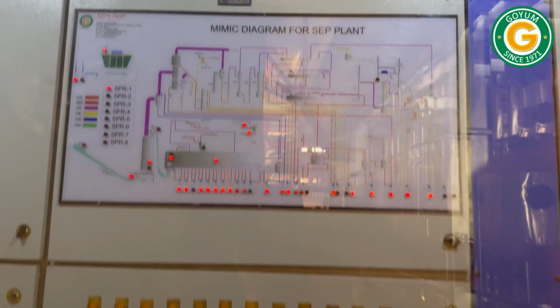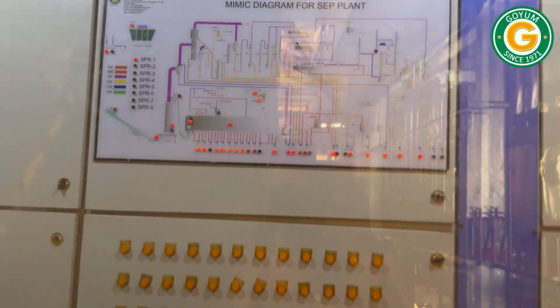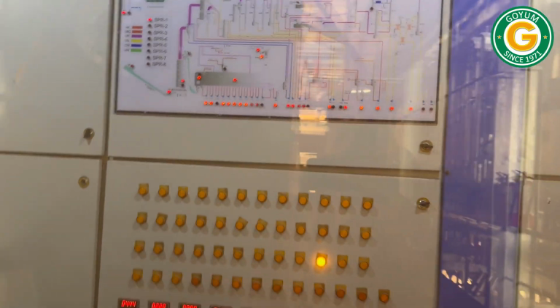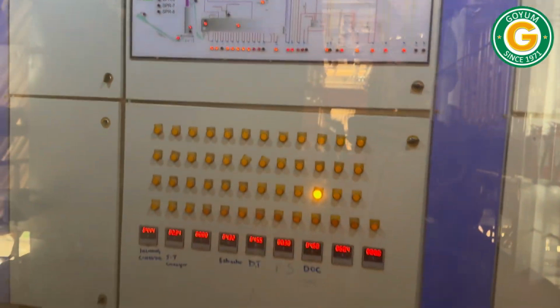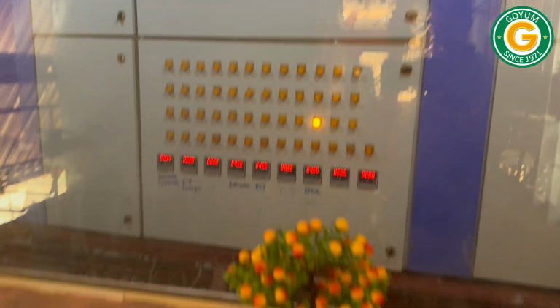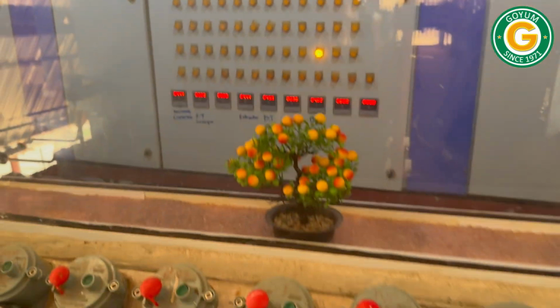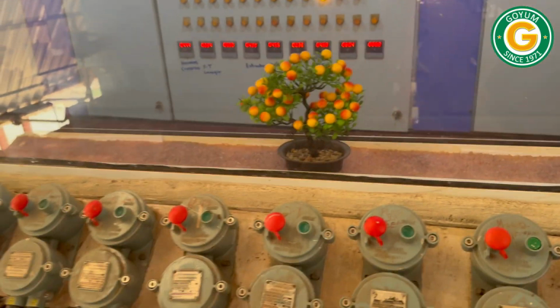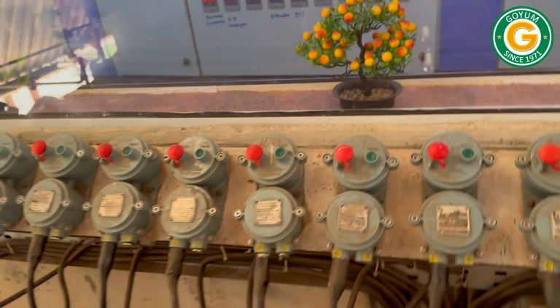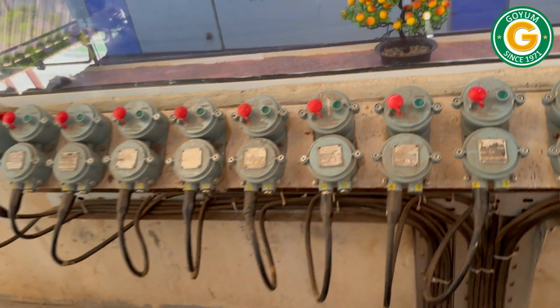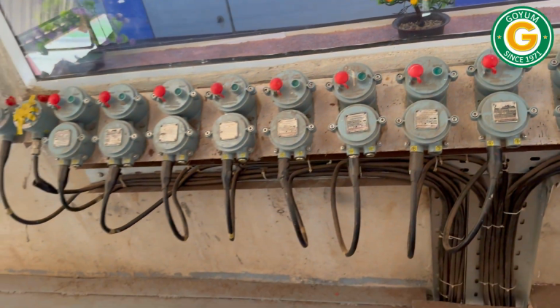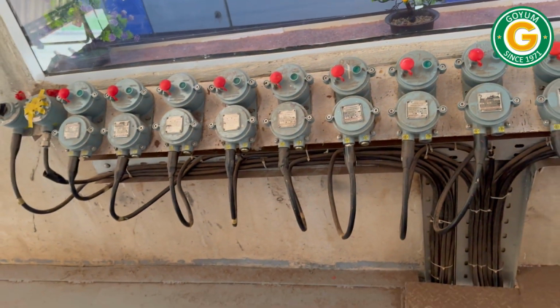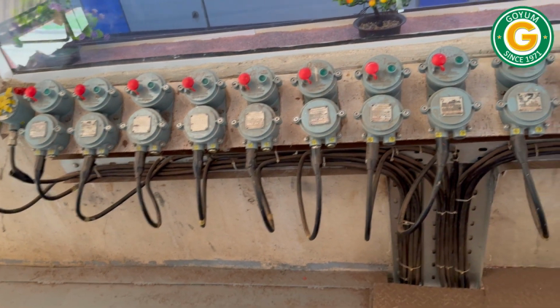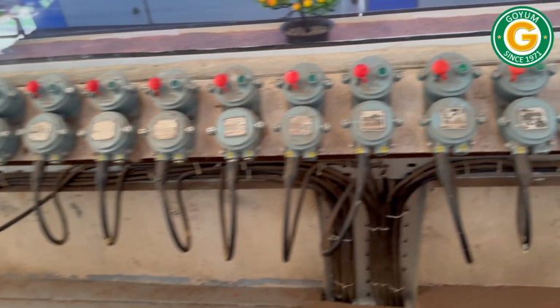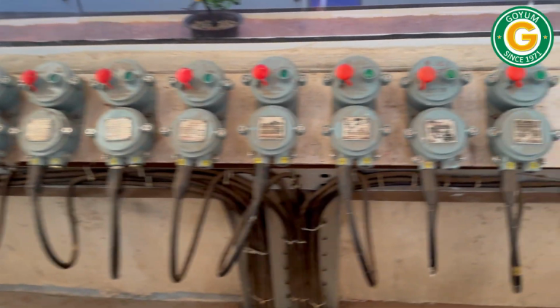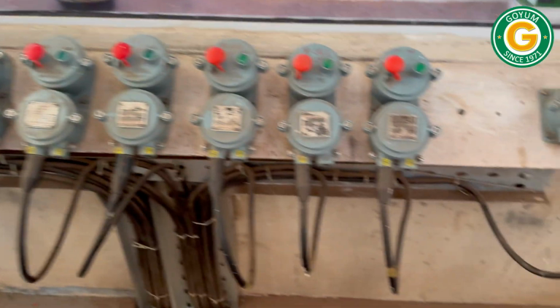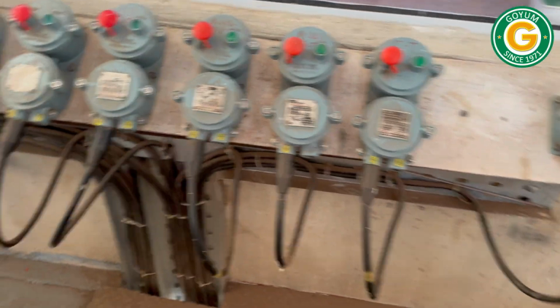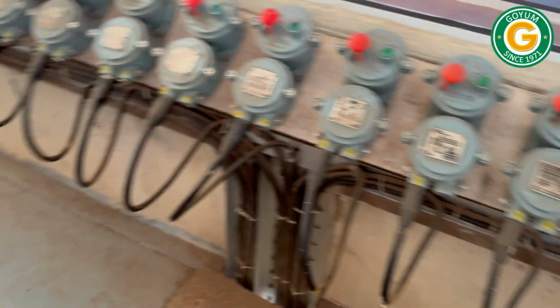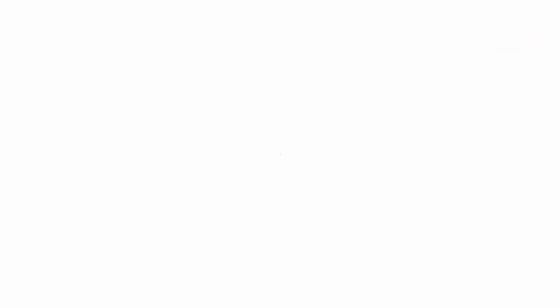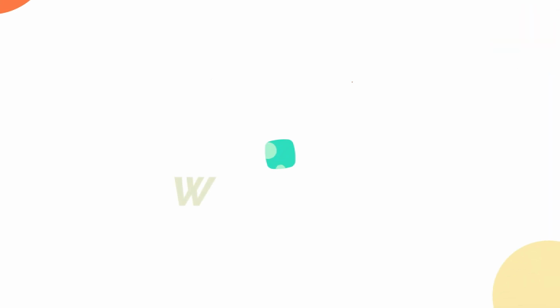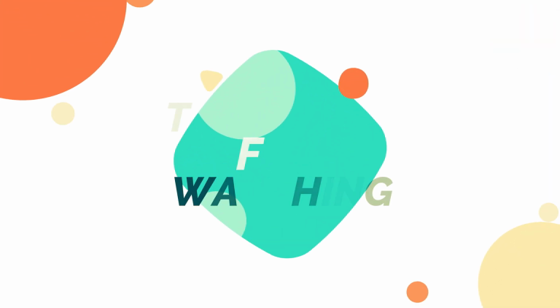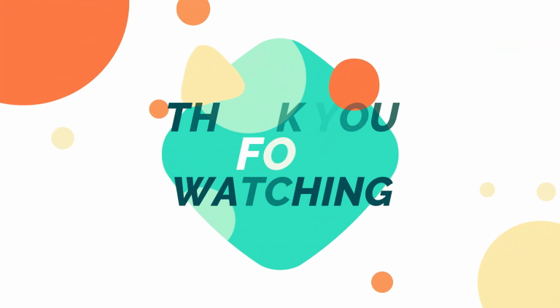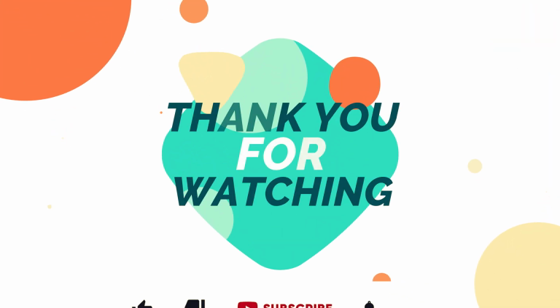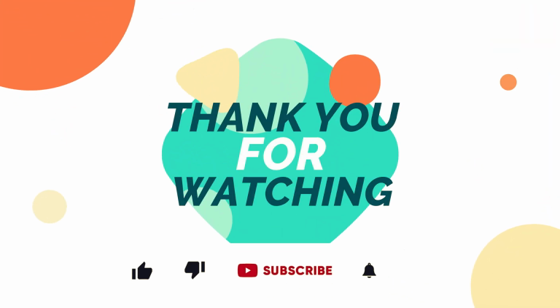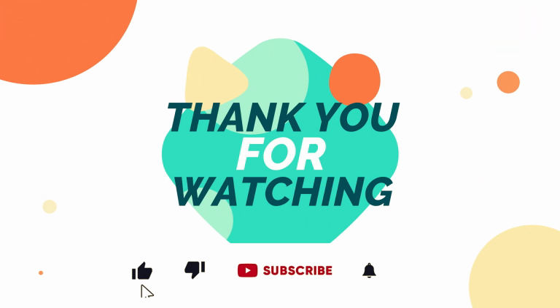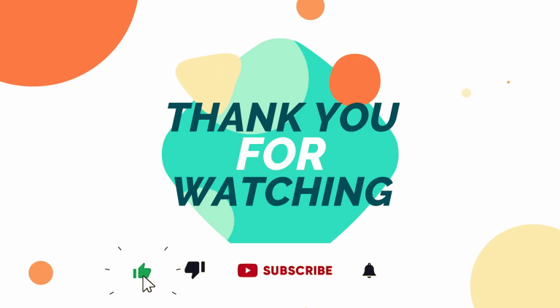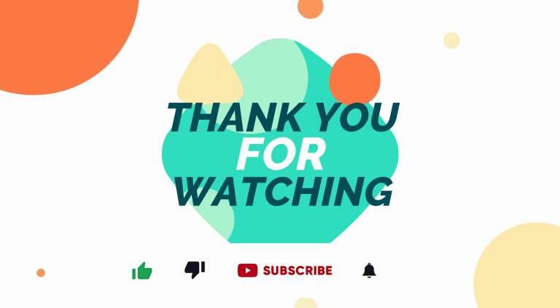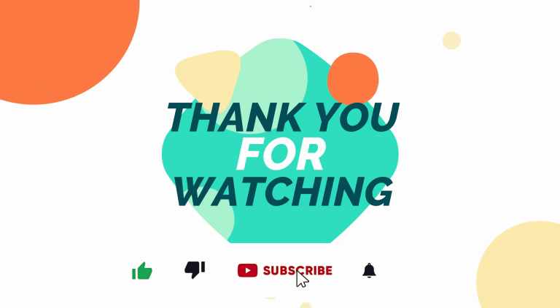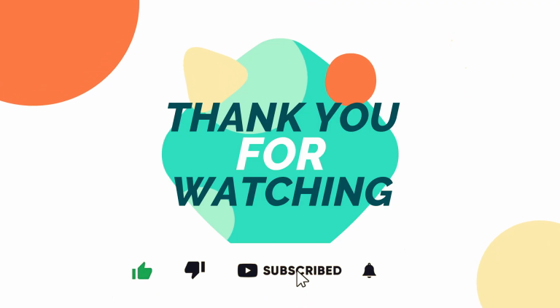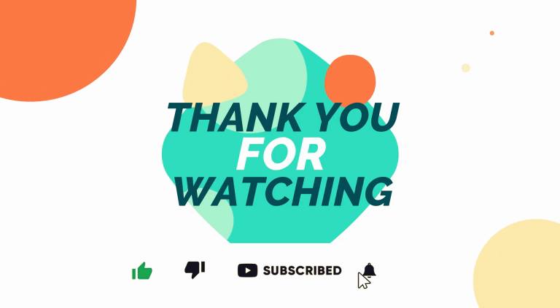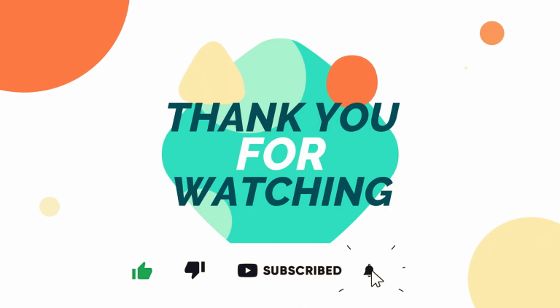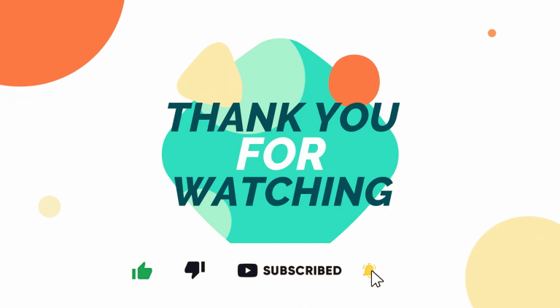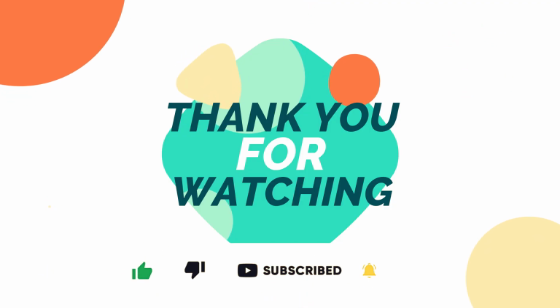We hope you enjoyed the video. Reach out to Goyam for customized solutions tailored to your specific requirements. Thank you for watching. Please like, subscribe, and press the bell icon to get new video updates.